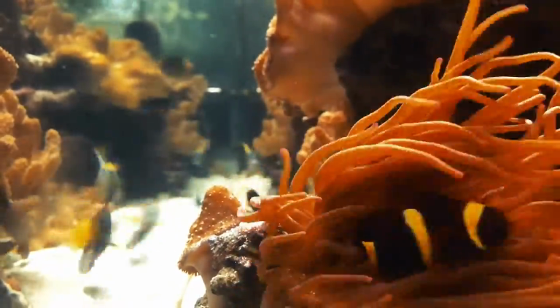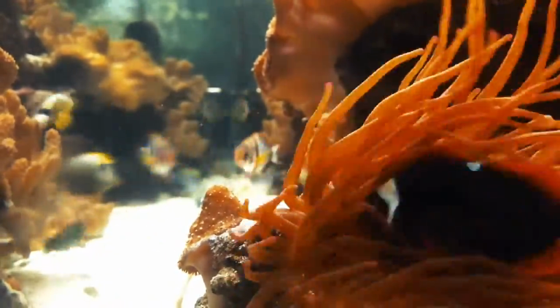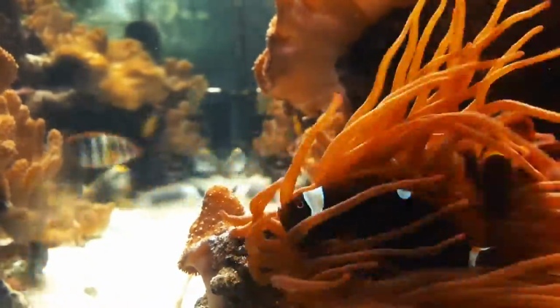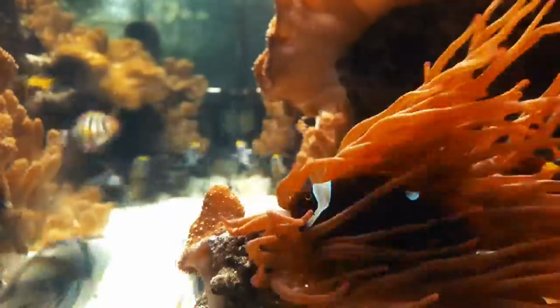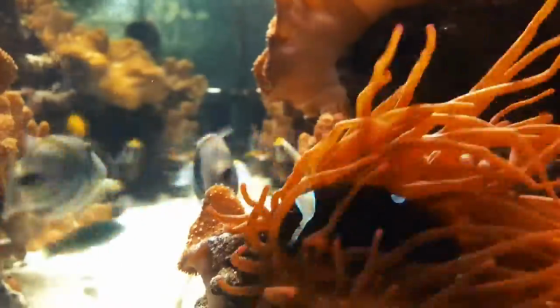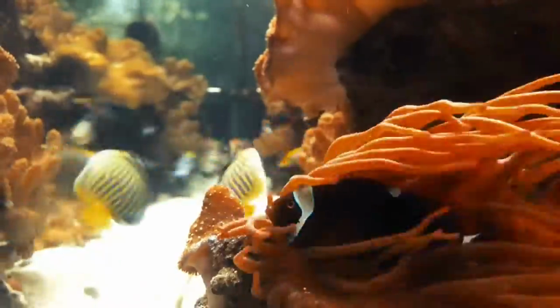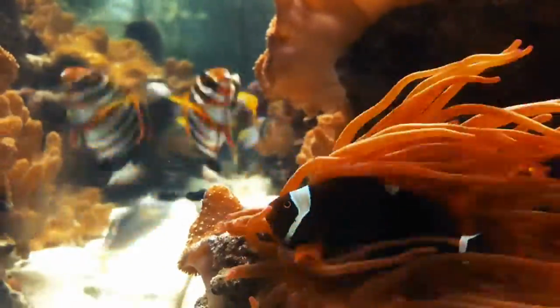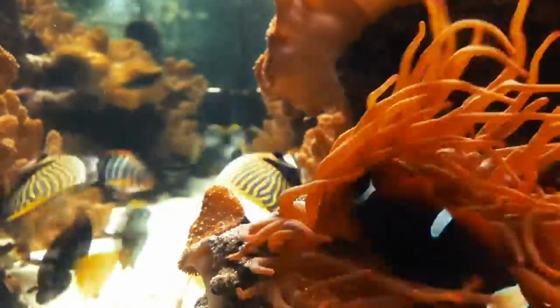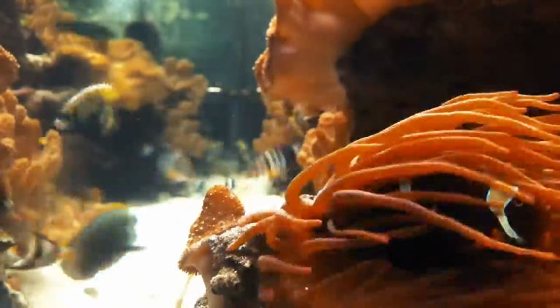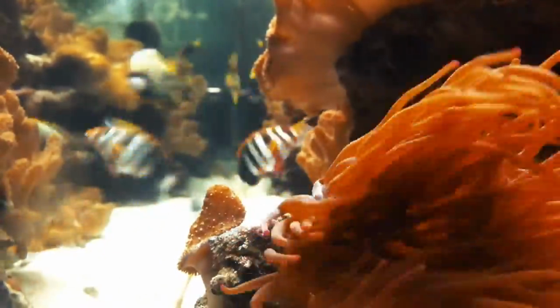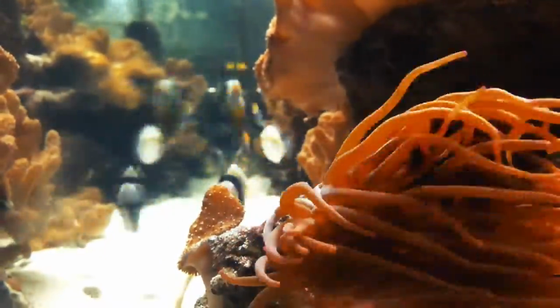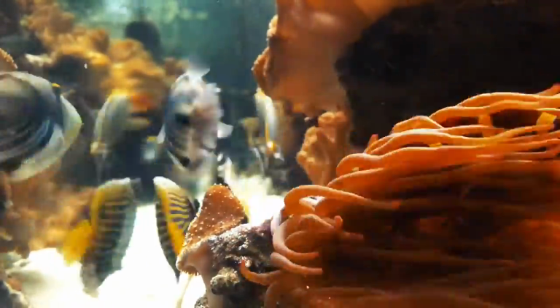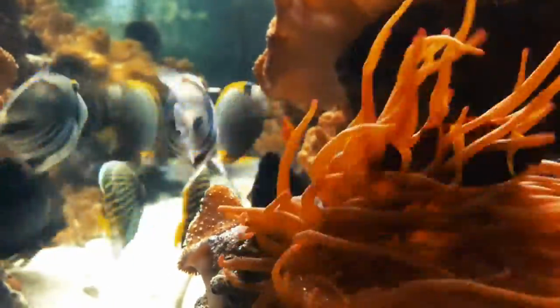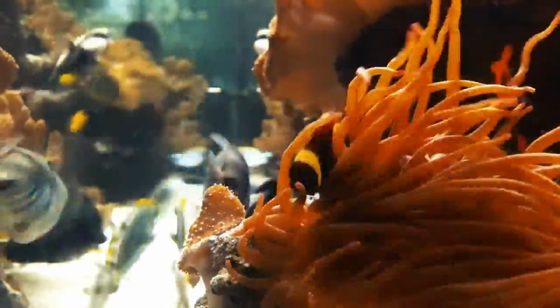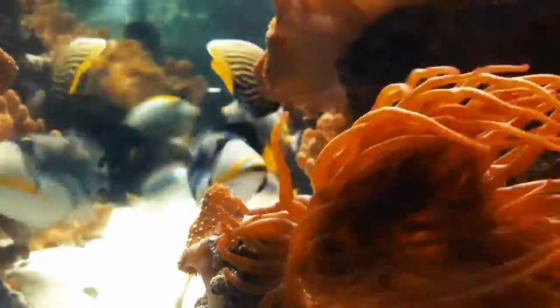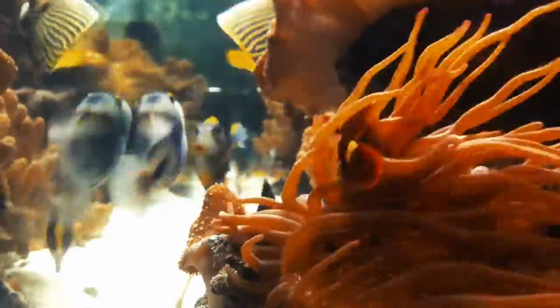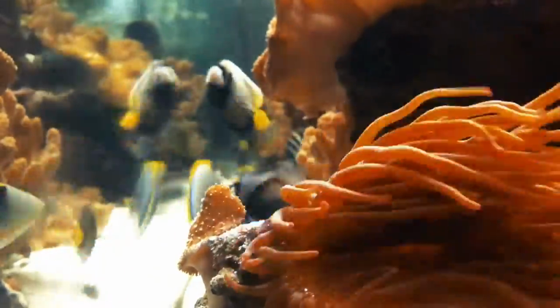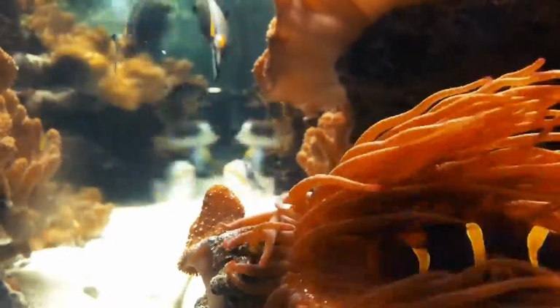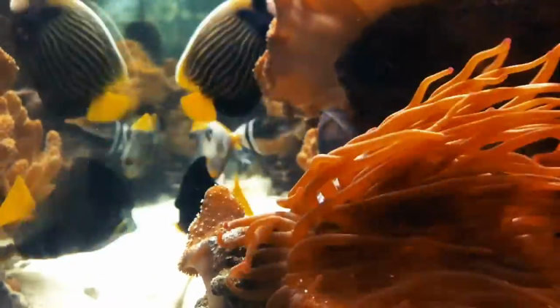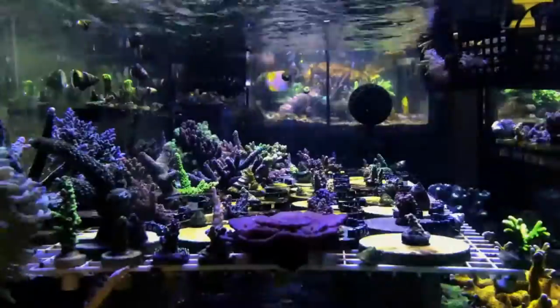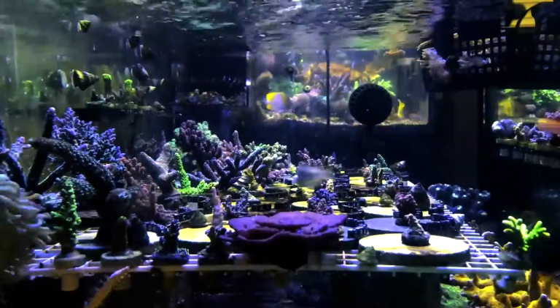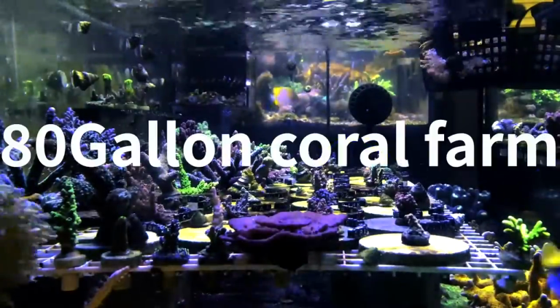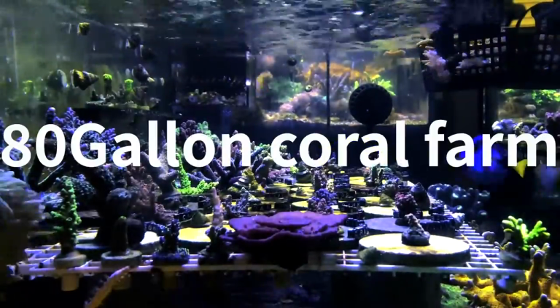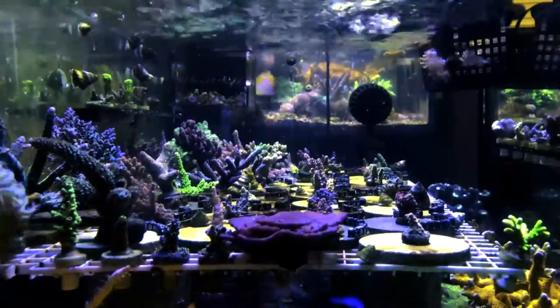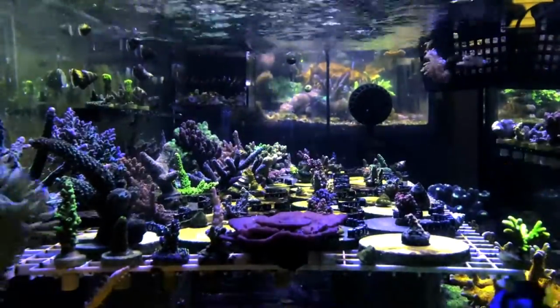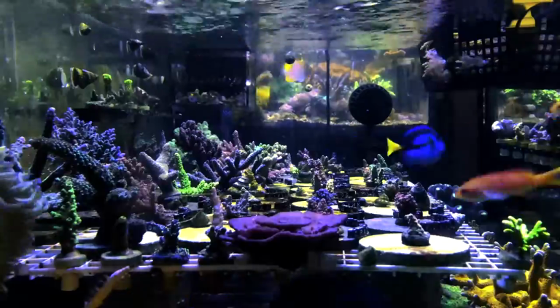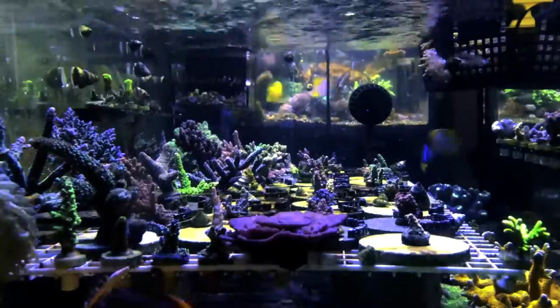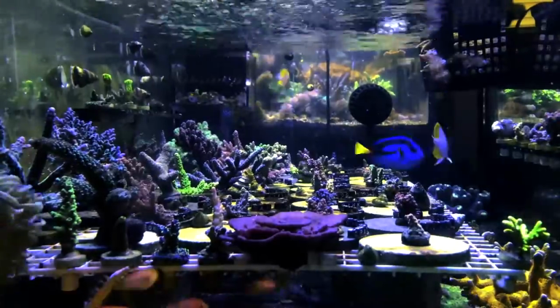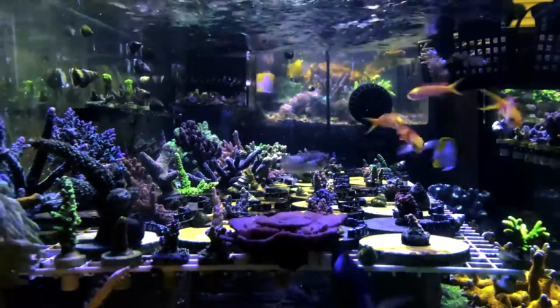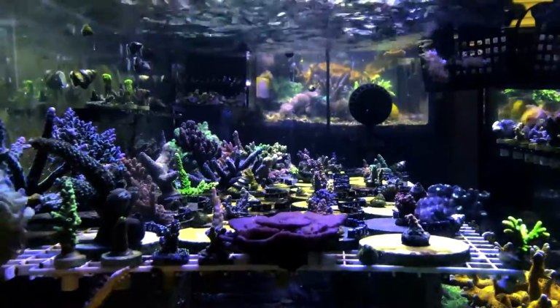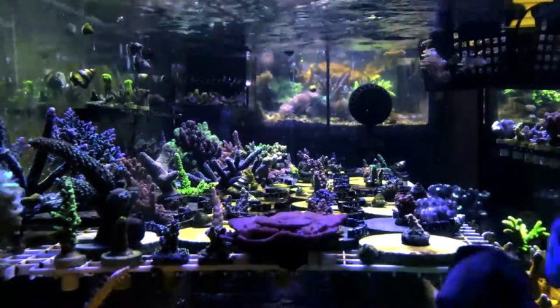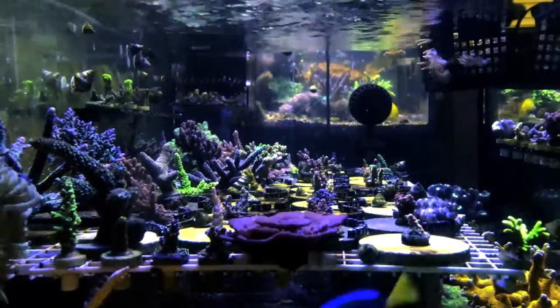Today we have a short and sweet video of my tank's under time lapse. You'll see both the 180 gallon reef tank featuring my maroon clownfish hosting the anemone and the 80 gallon coral farm featuring some of my latest additions.